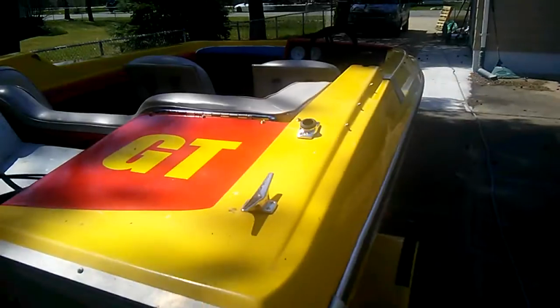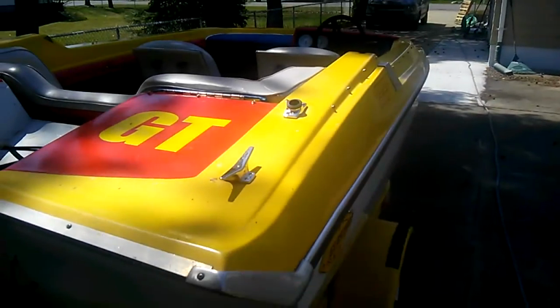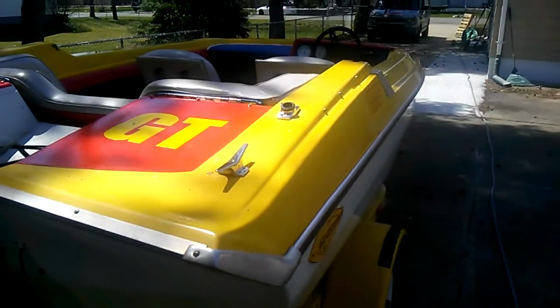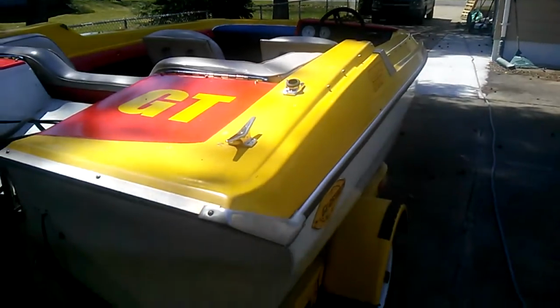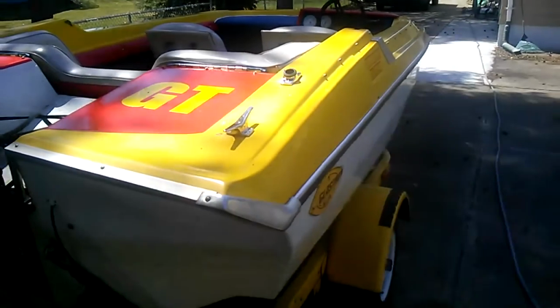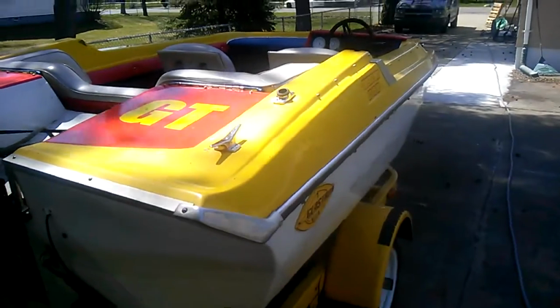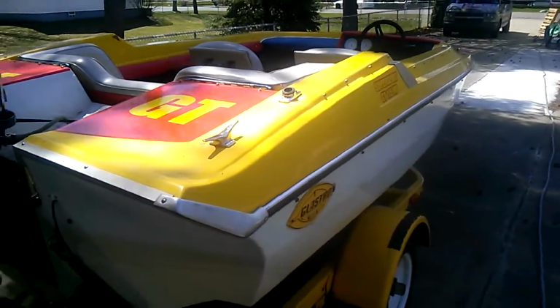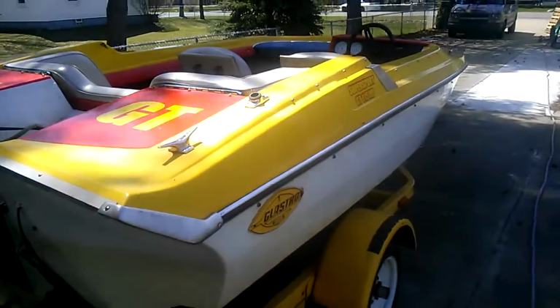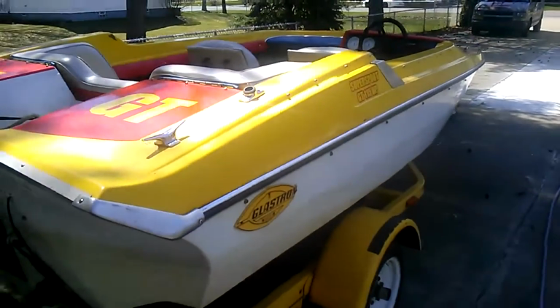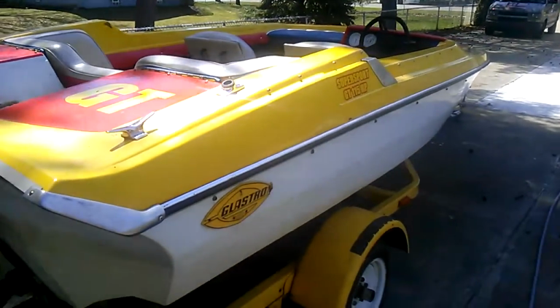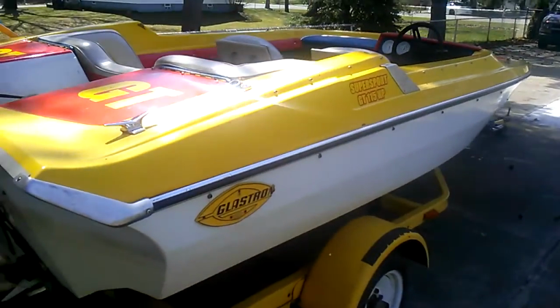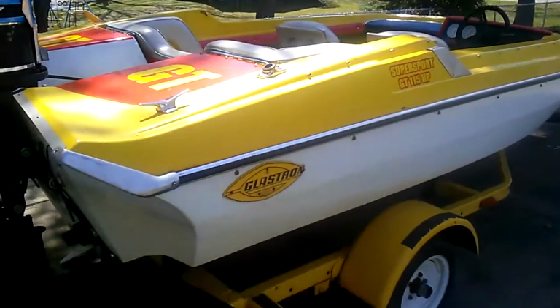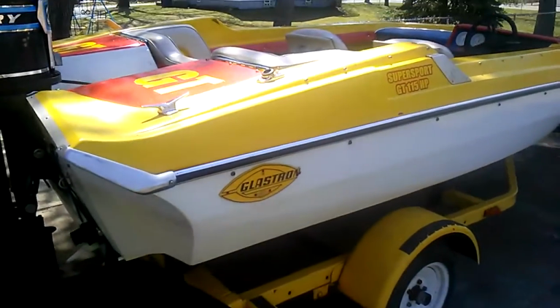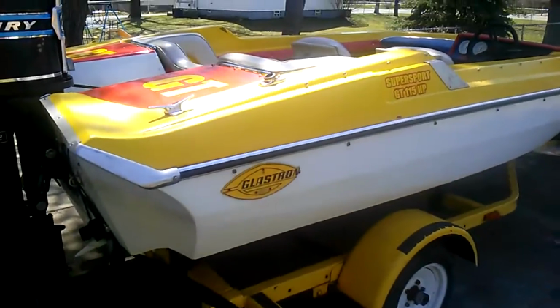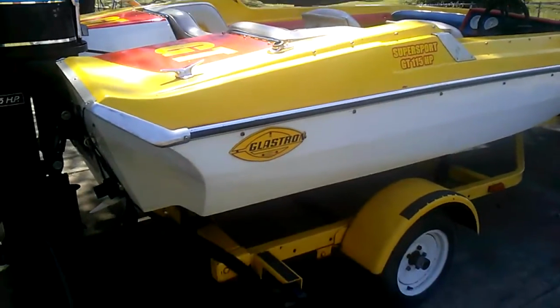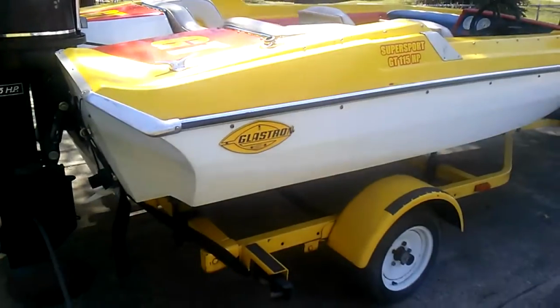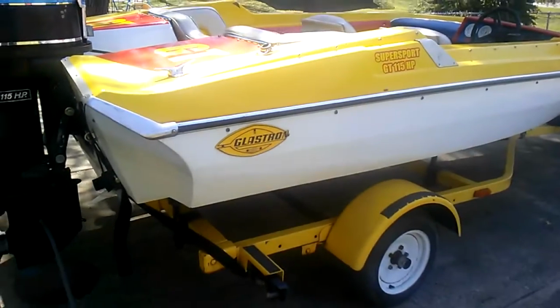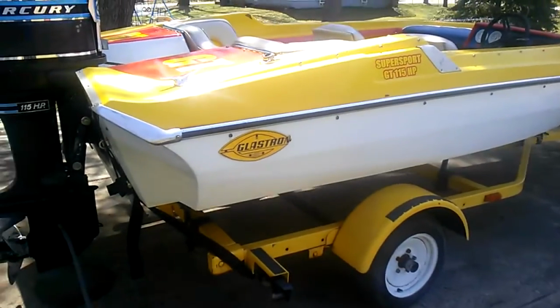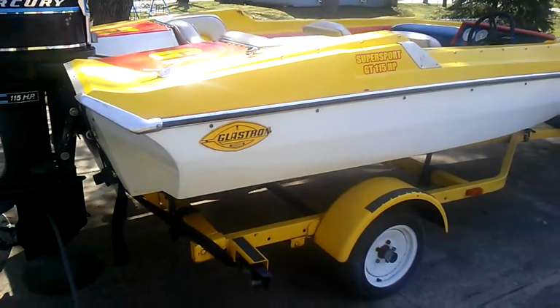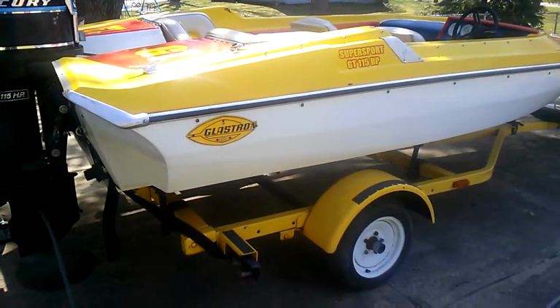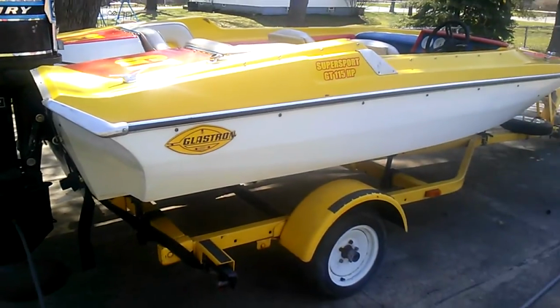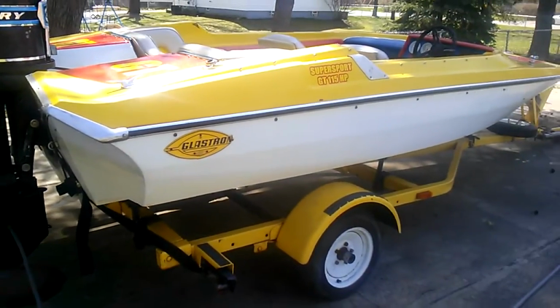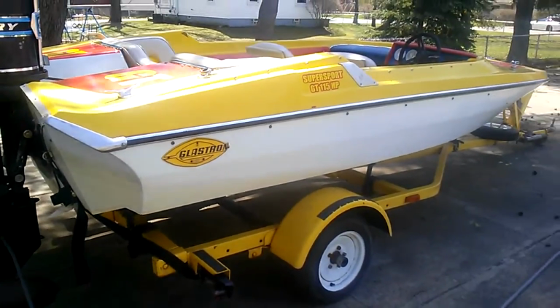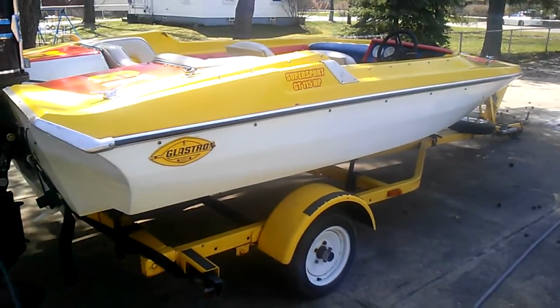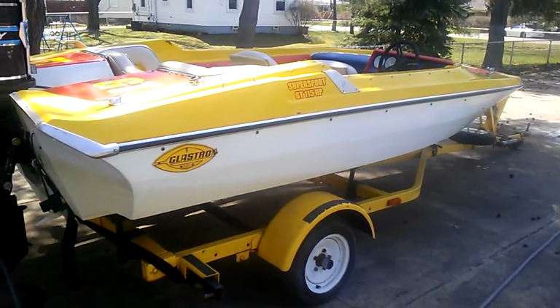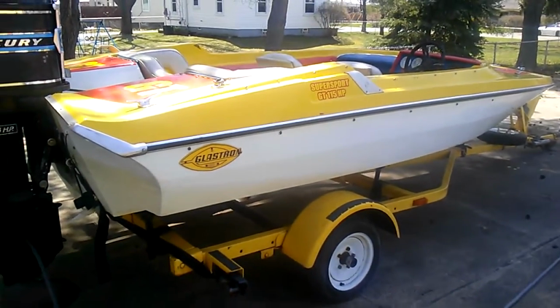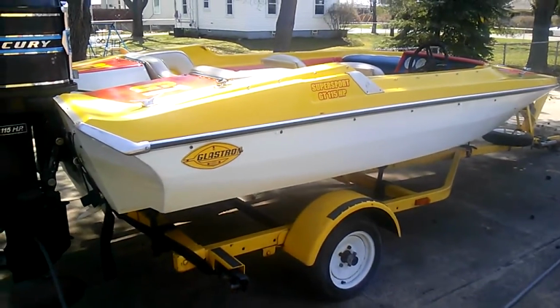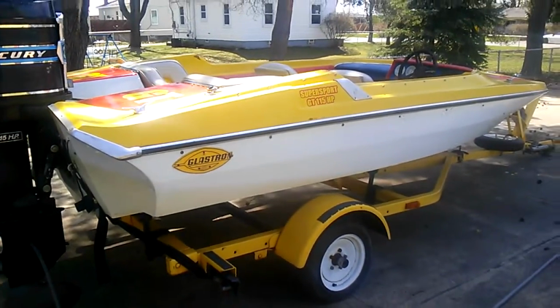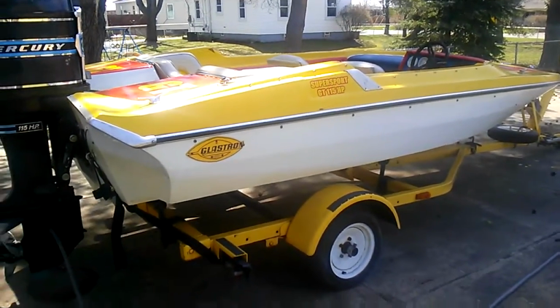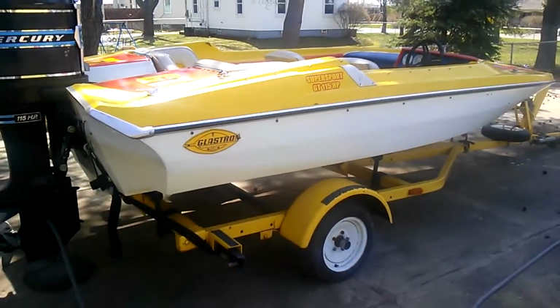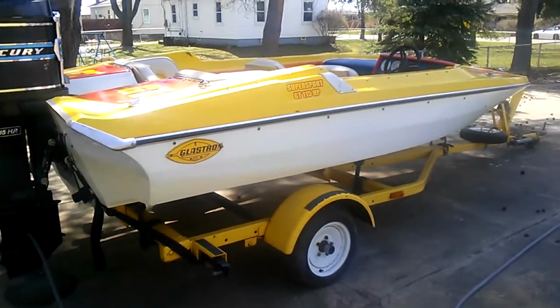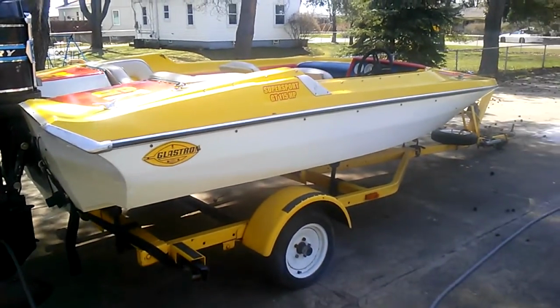Unfortunately, I don't live on the lake anymore. I used to live on the lake, and the boat would sit in the water and I would just take the cover off, hop in, and take off. But I don't live on the lake anymore, so I need to sell it.